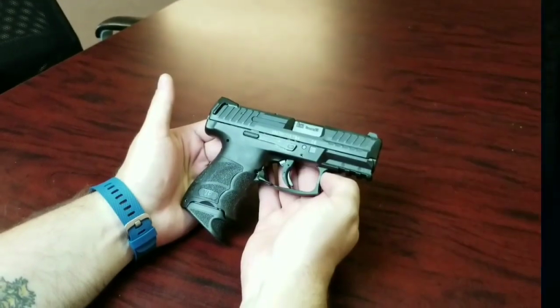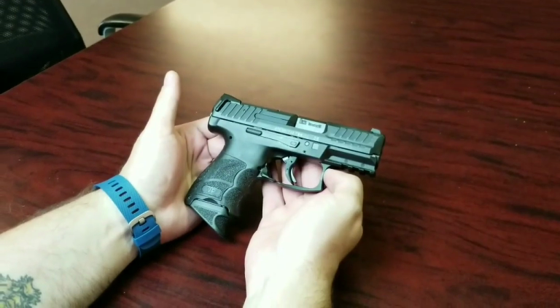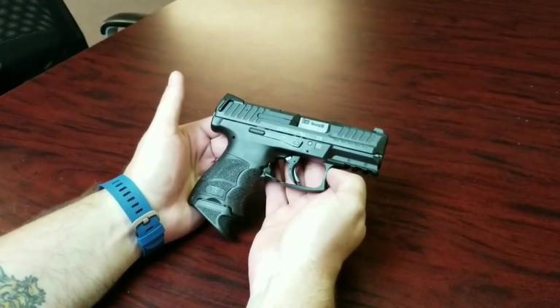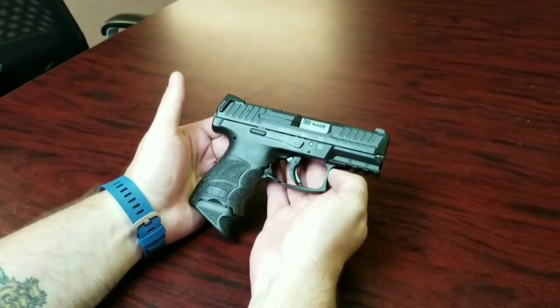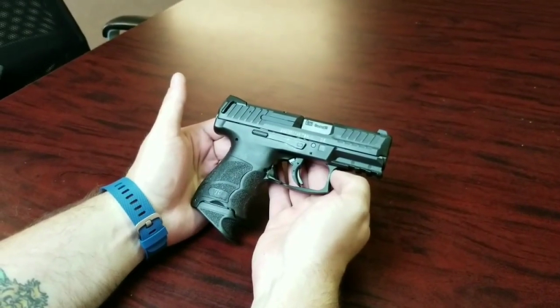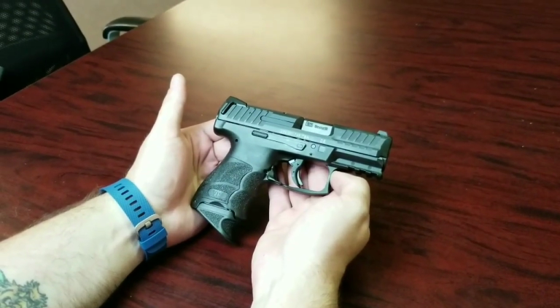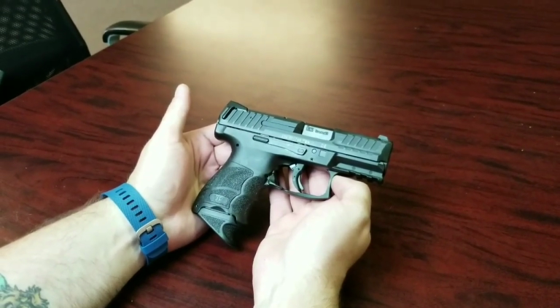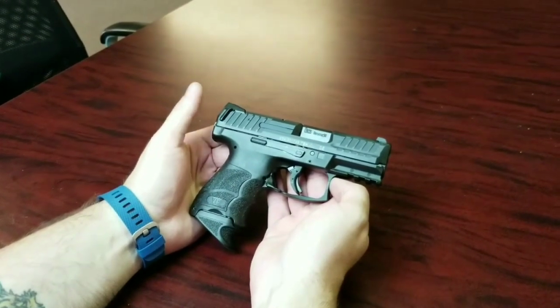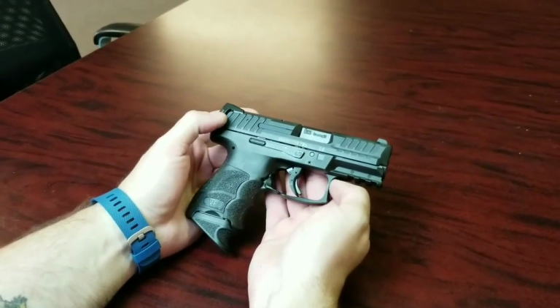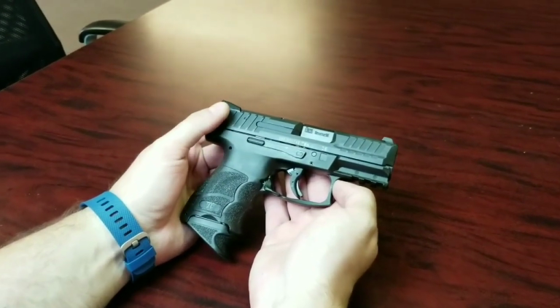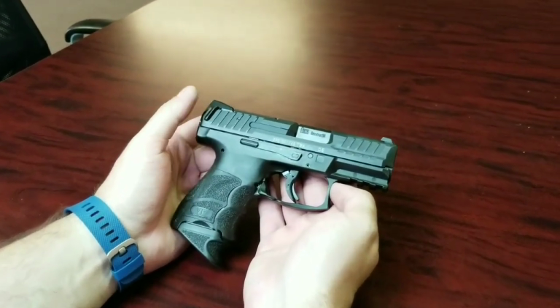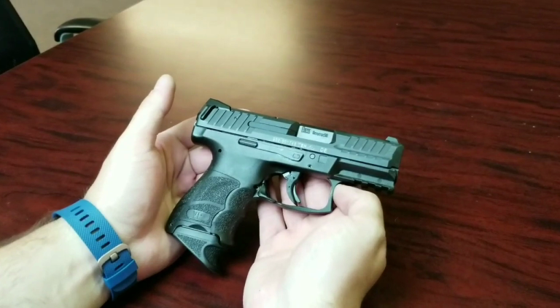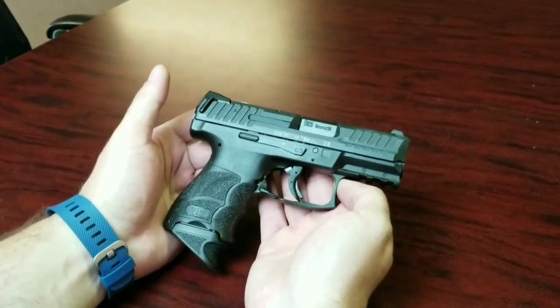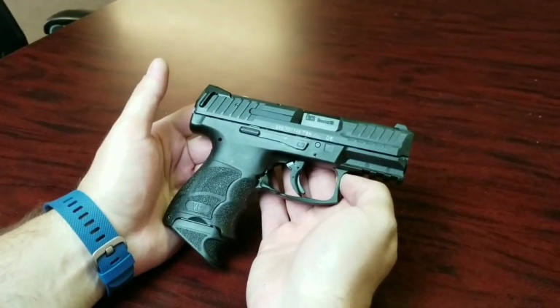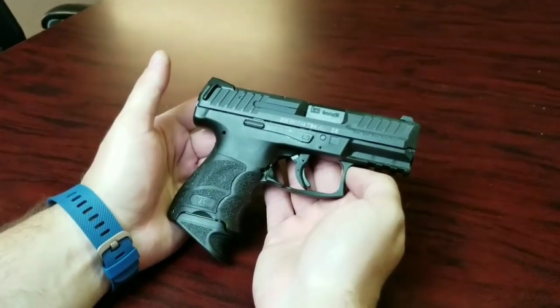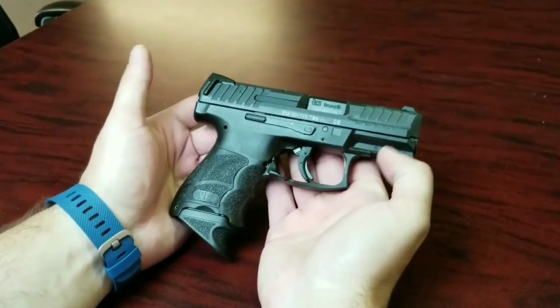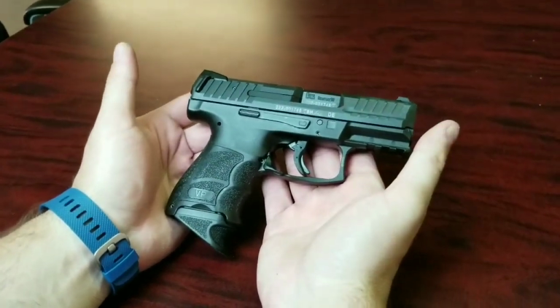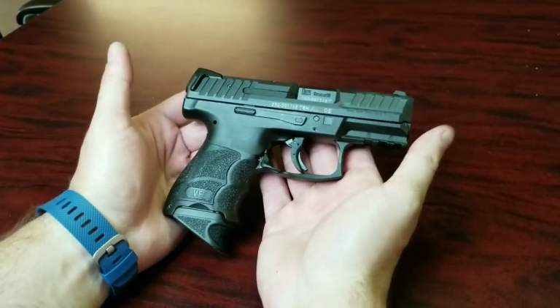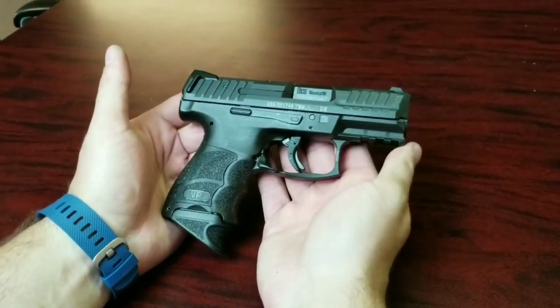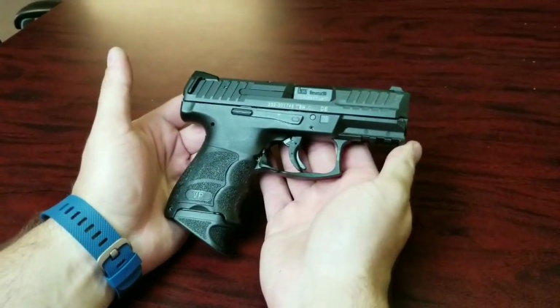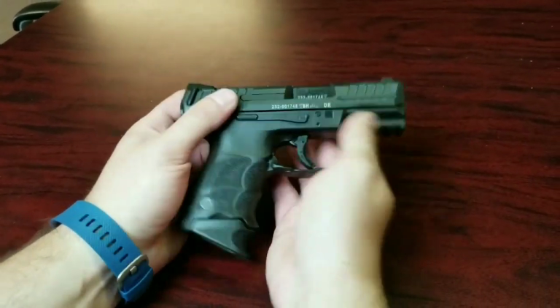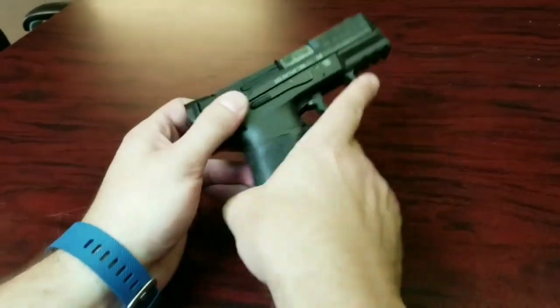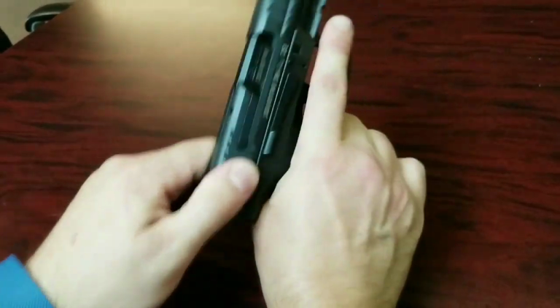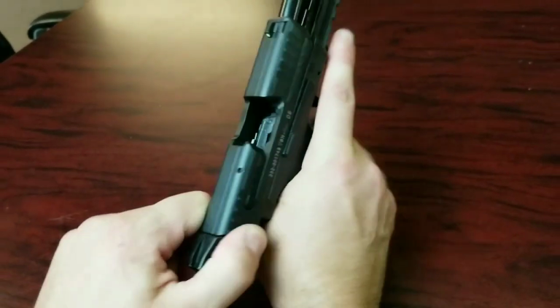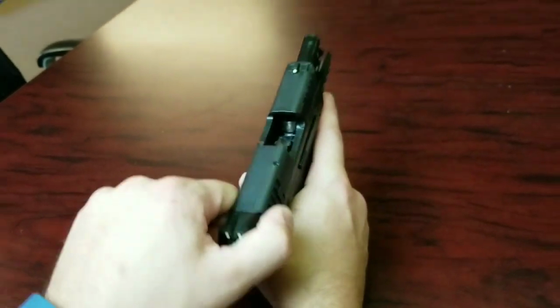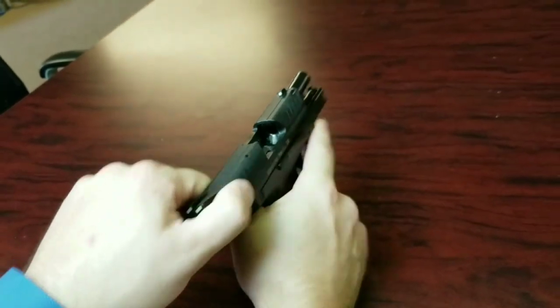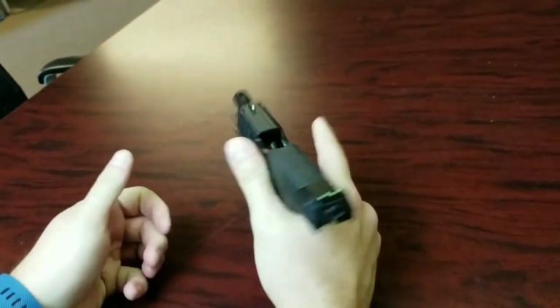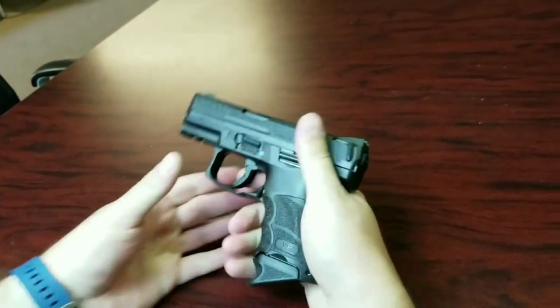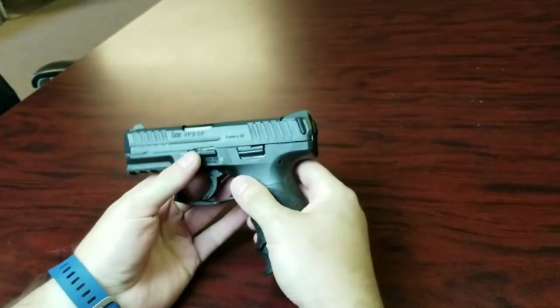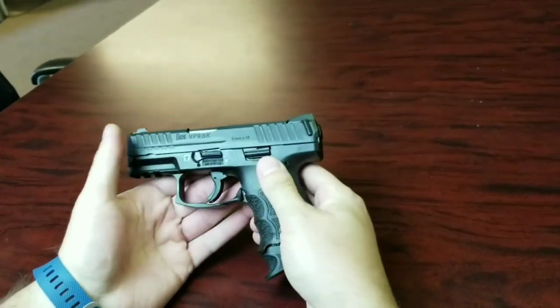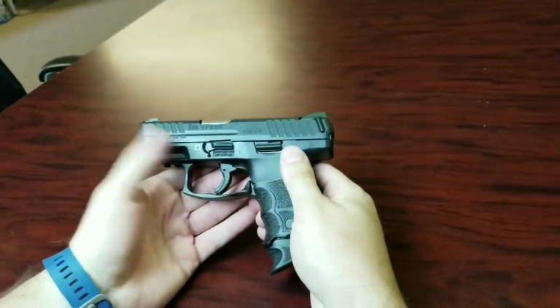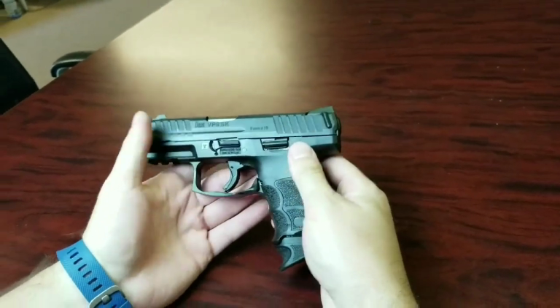We have the VP9 SK — this is a new offering that came out earlier this year by HK. It's basically a shrunken down version of the VP9.